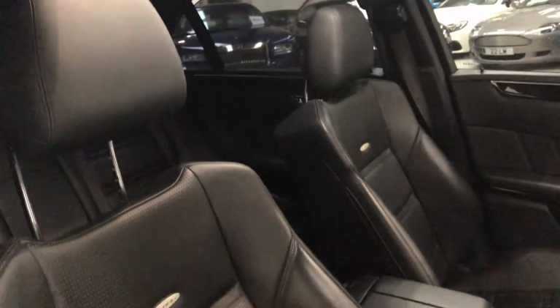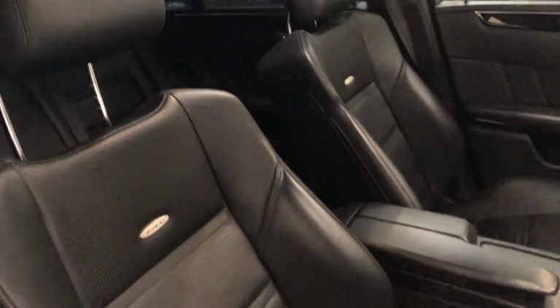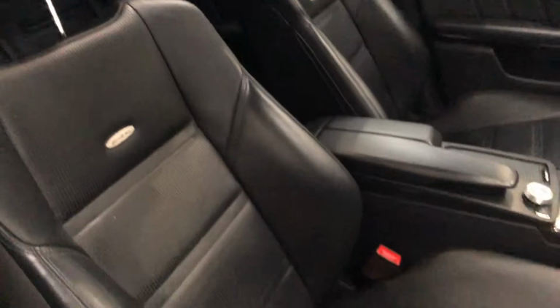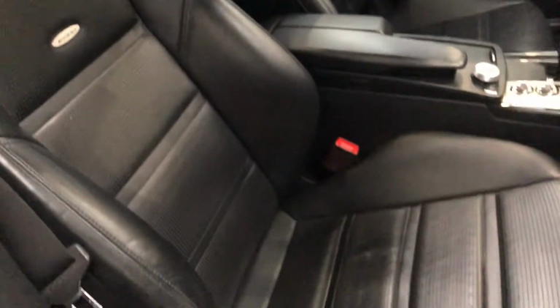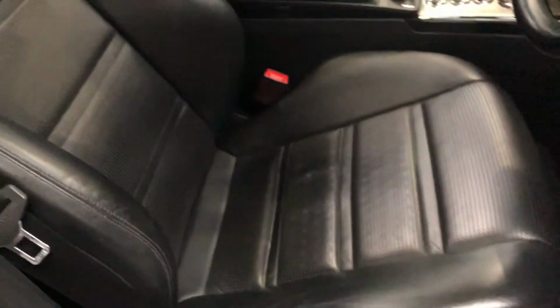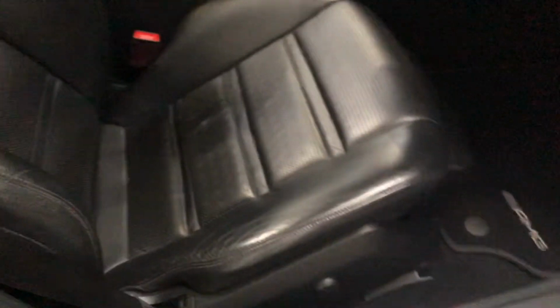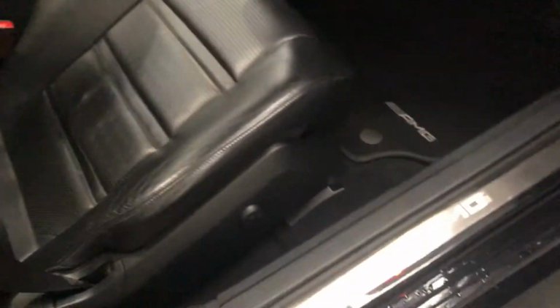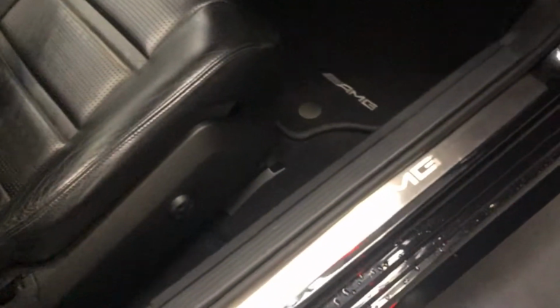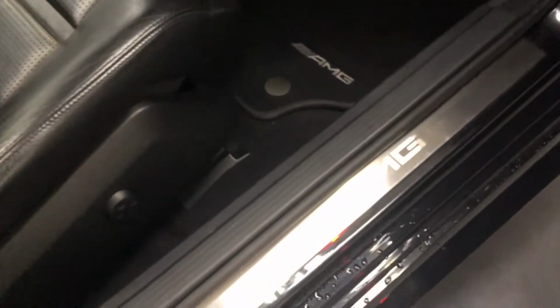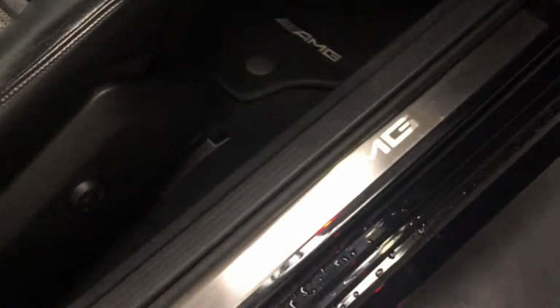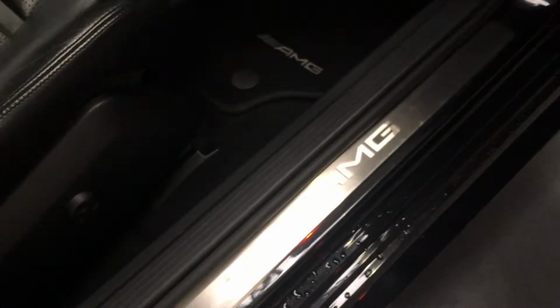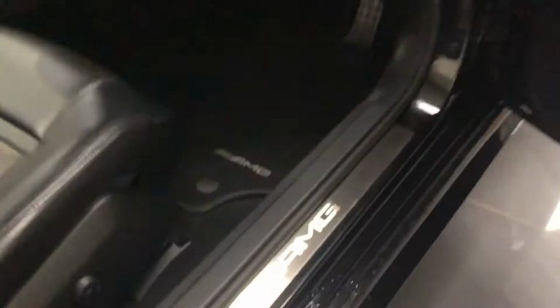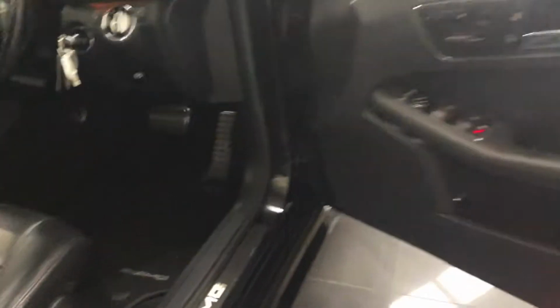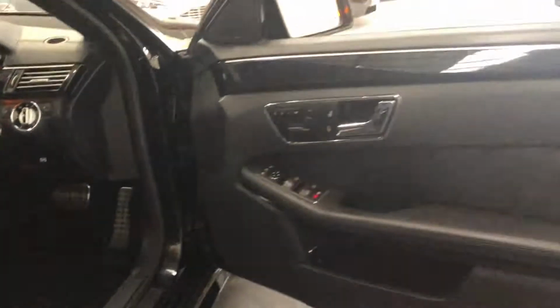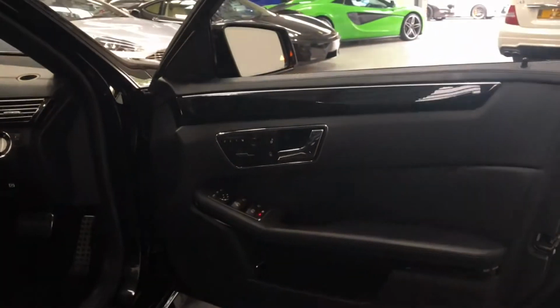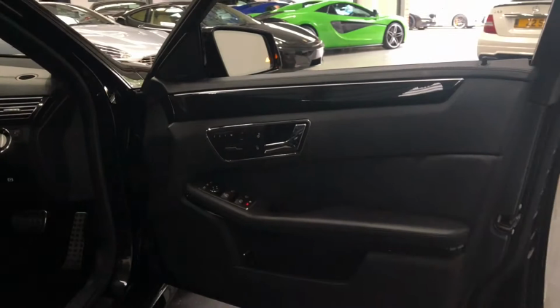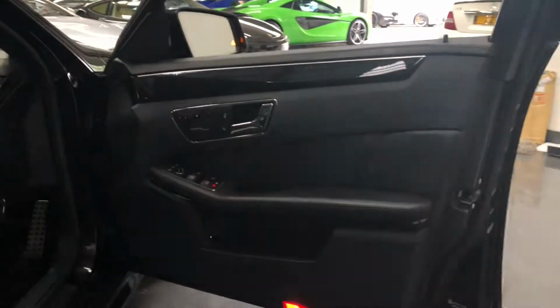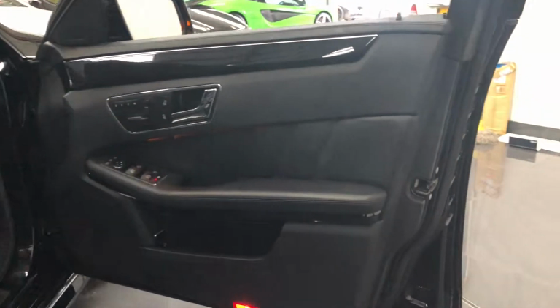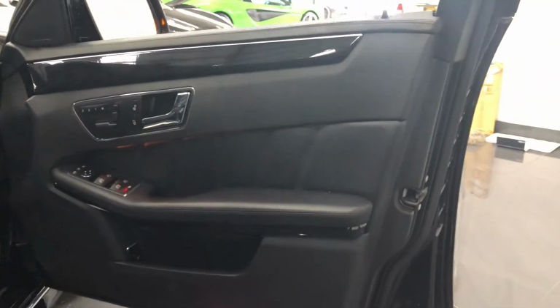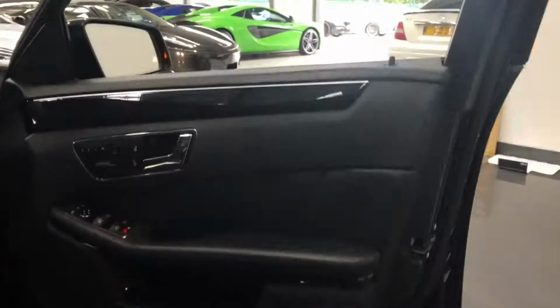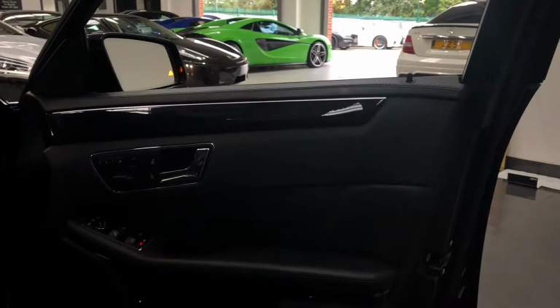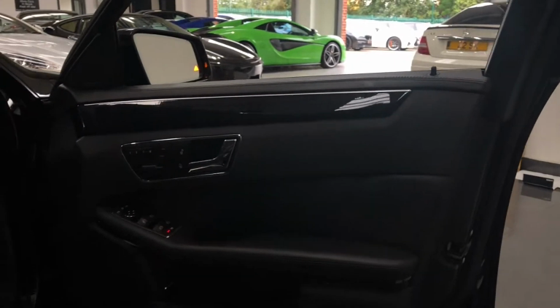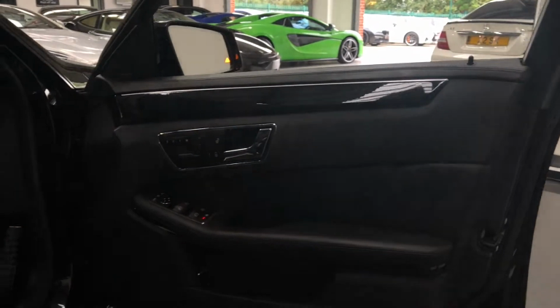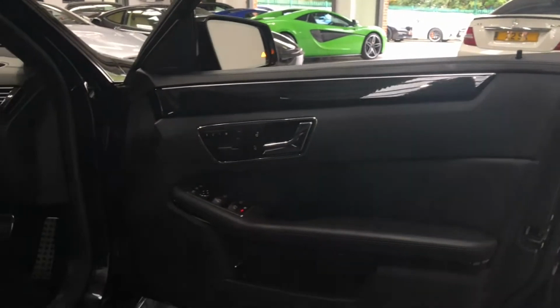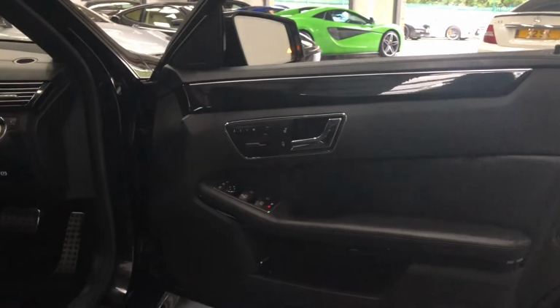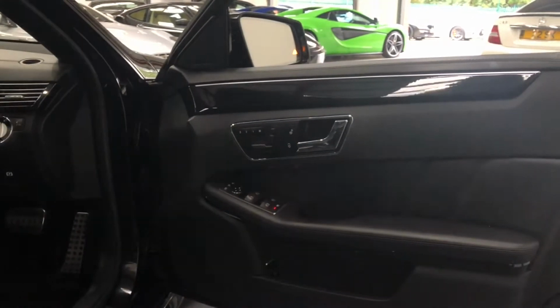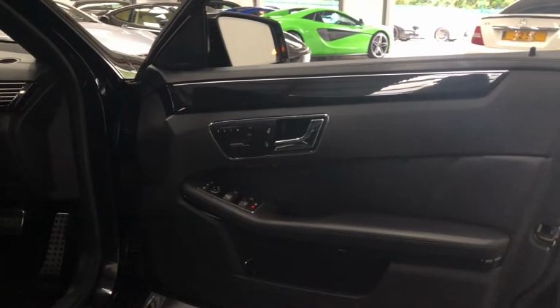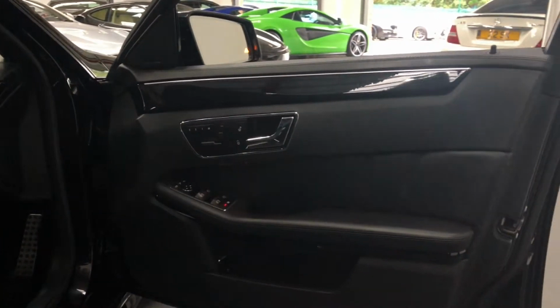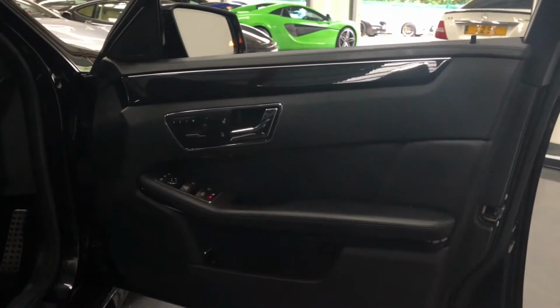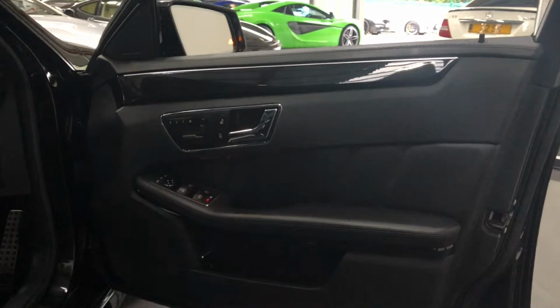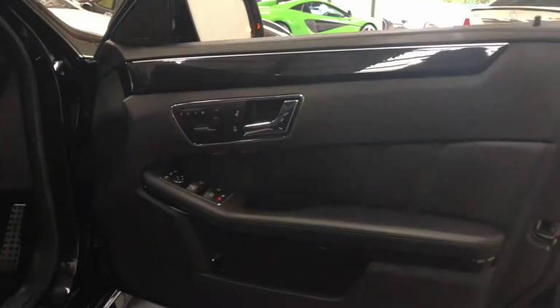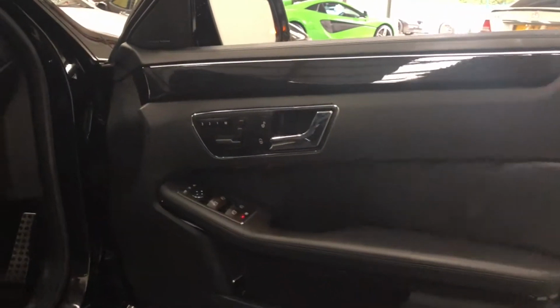Sports bucket seats in the front, illuminated AMG door sills, and again the wood inserts and the extended leather pack on the door cards.